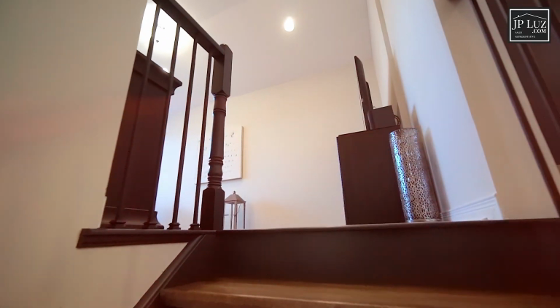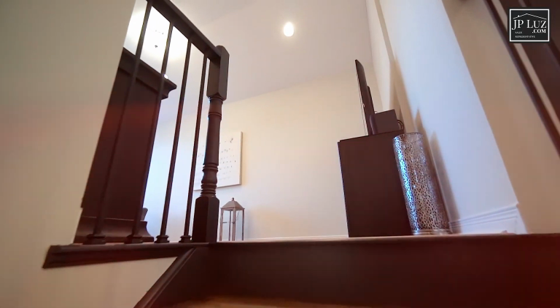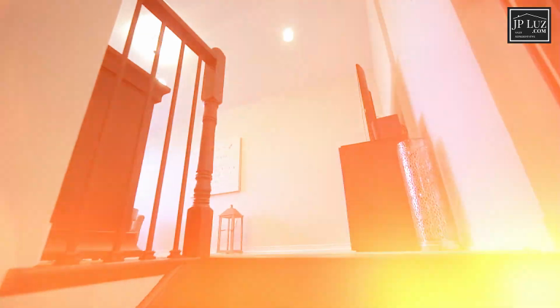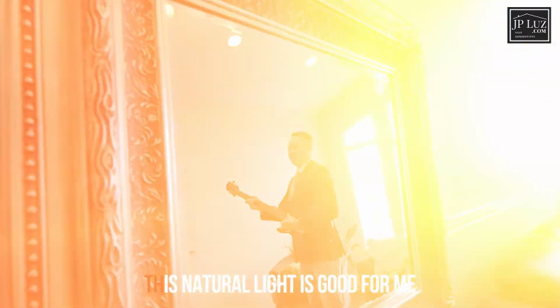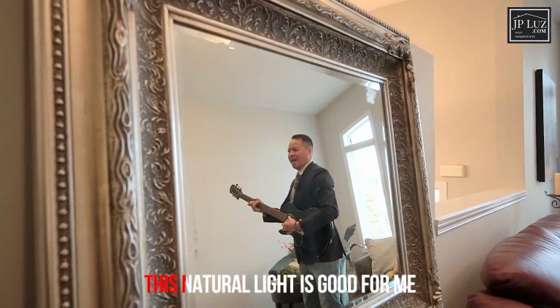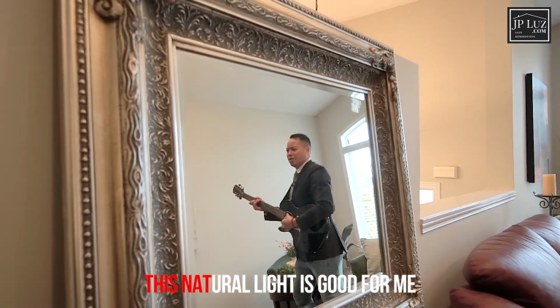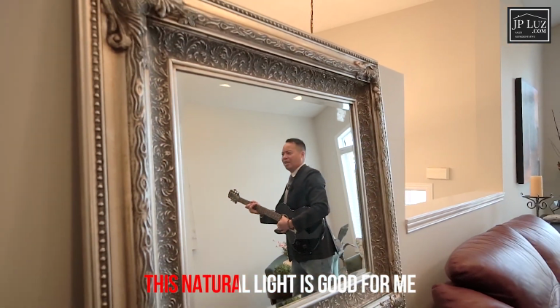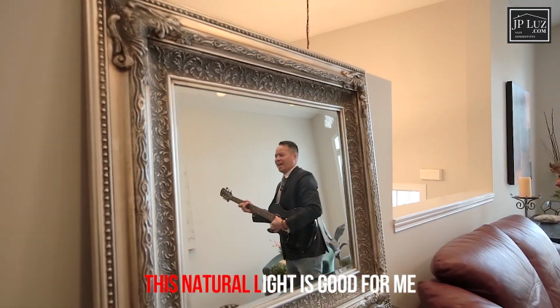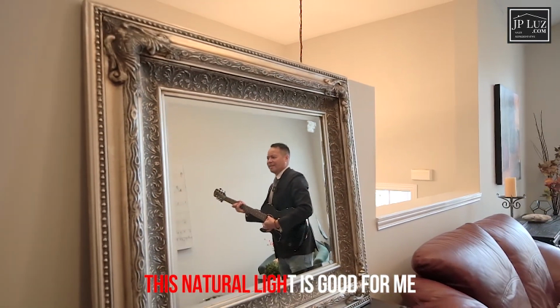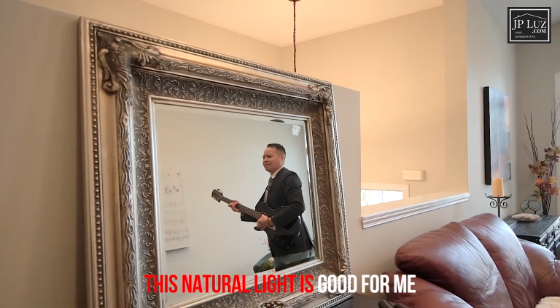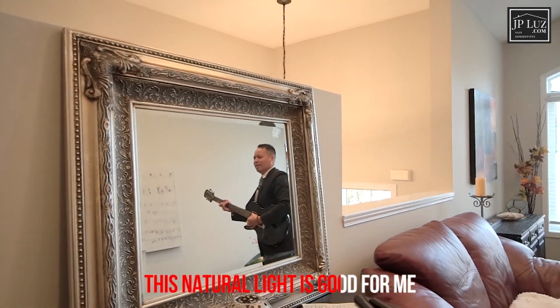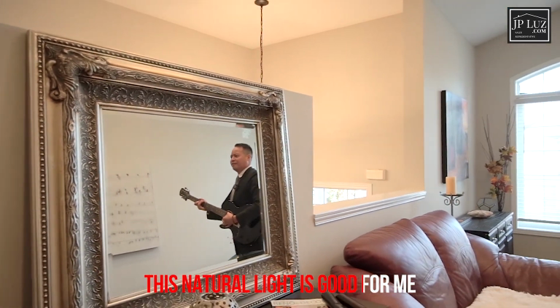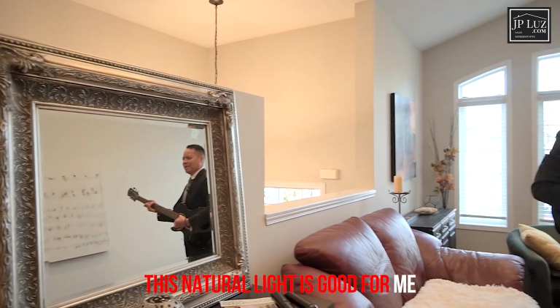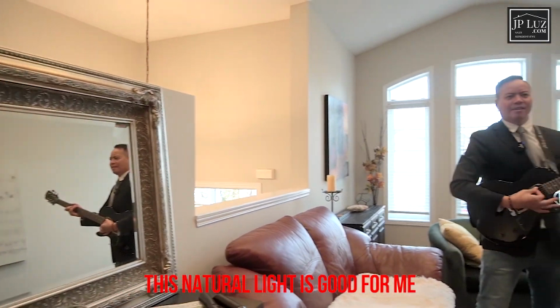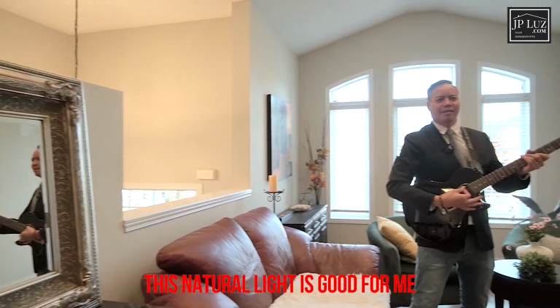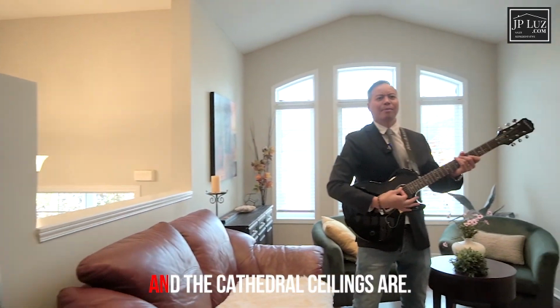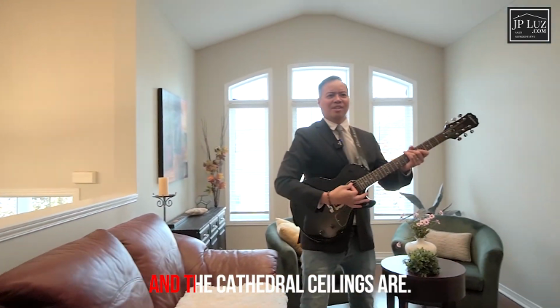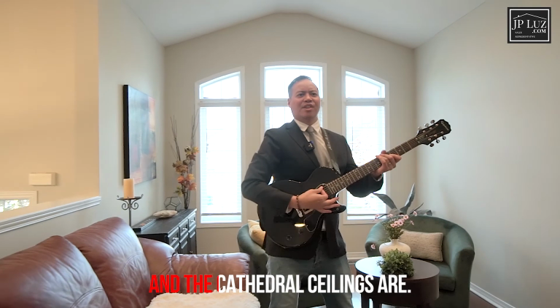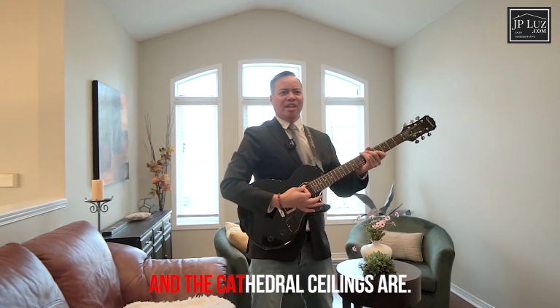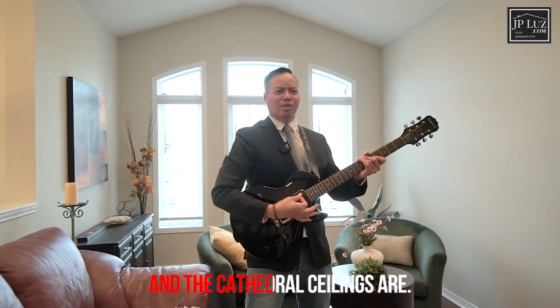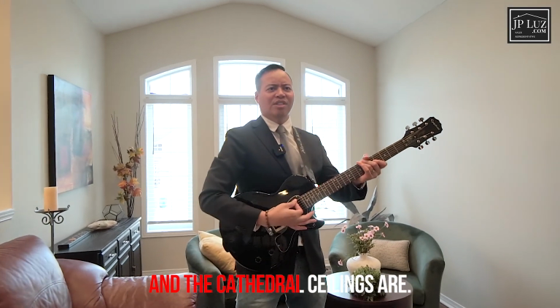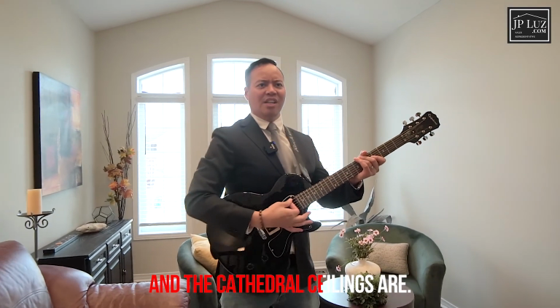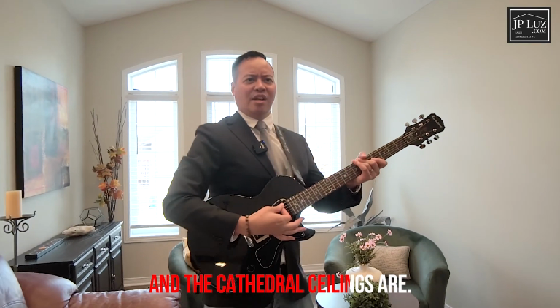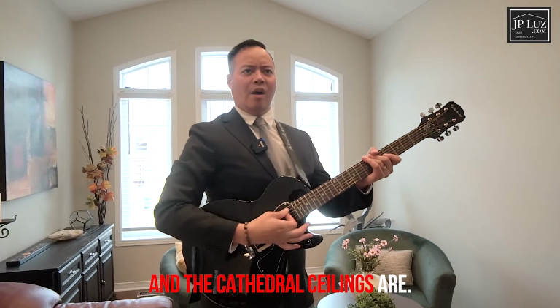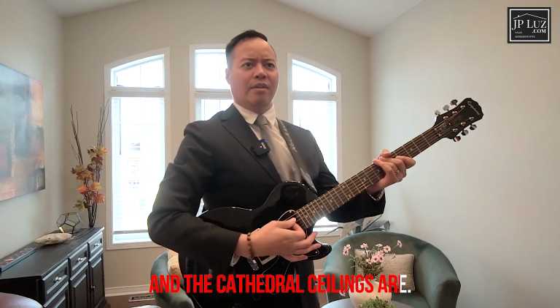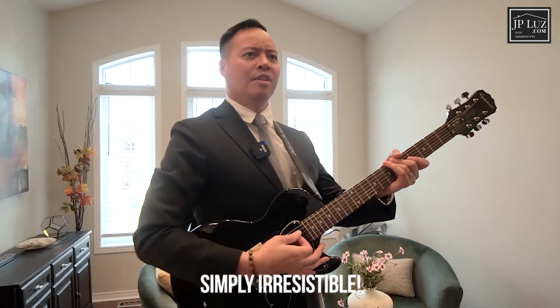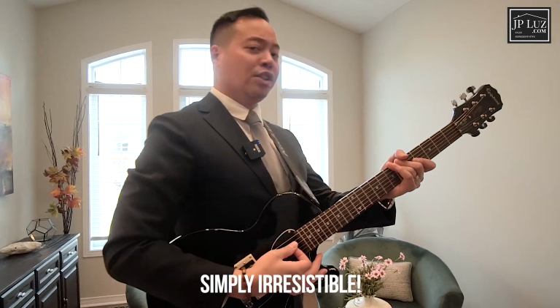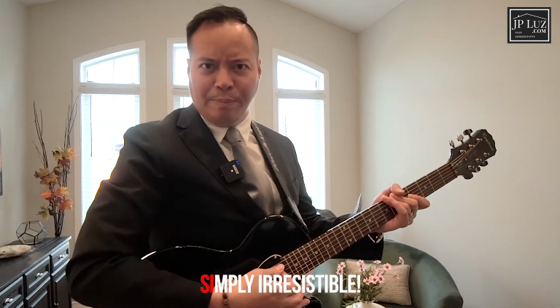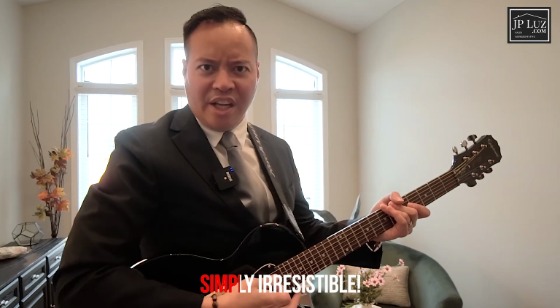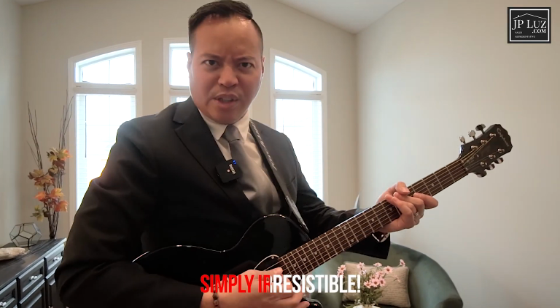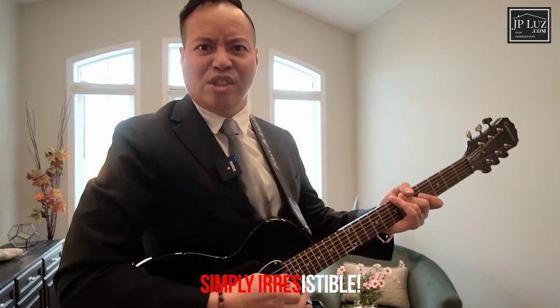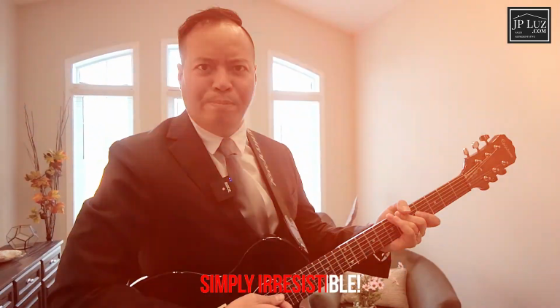This natural lighting is good, but these cathedral ceilings are simply irresistible.